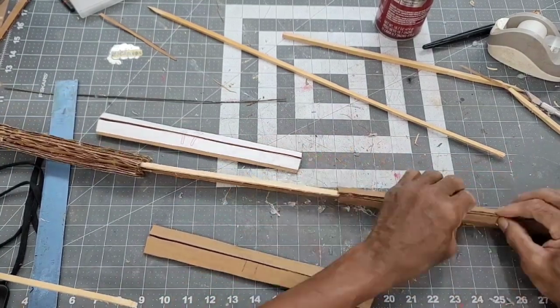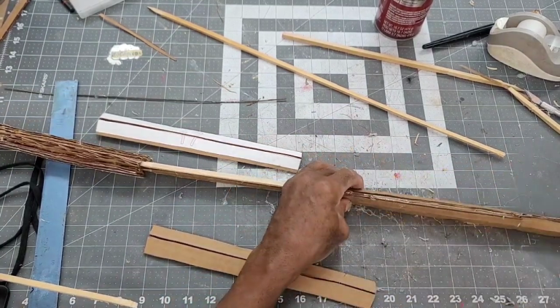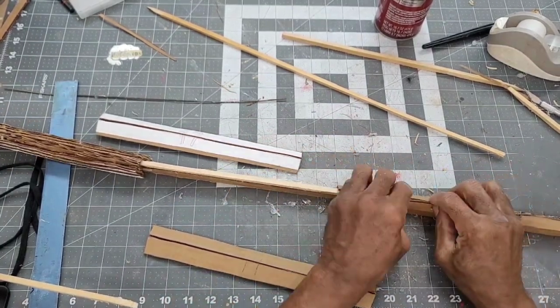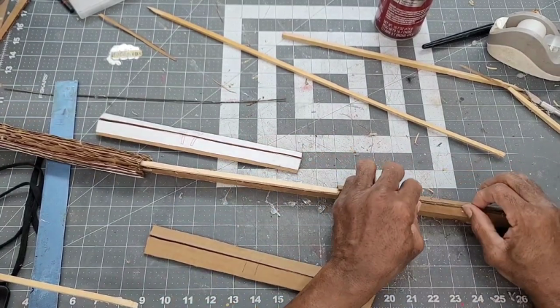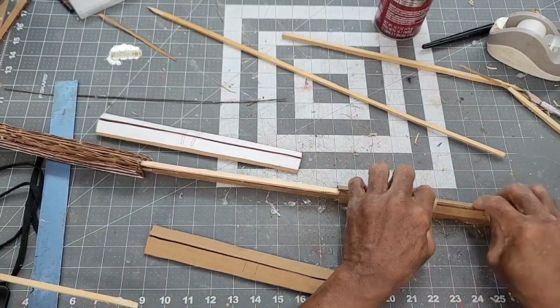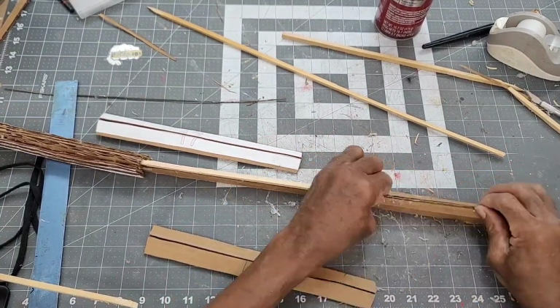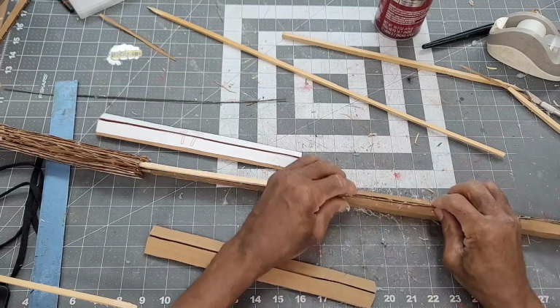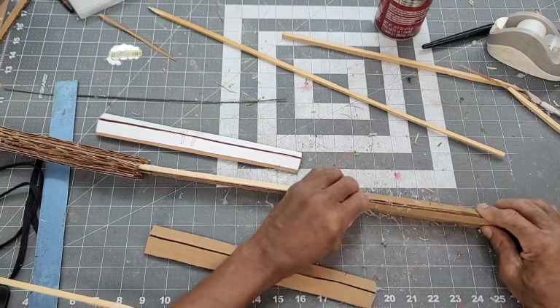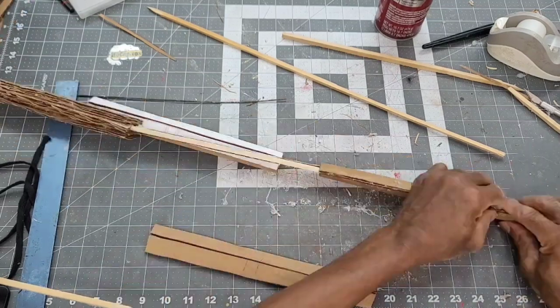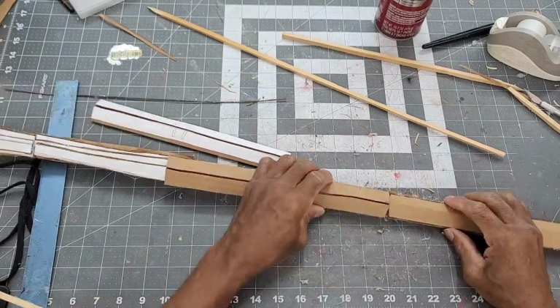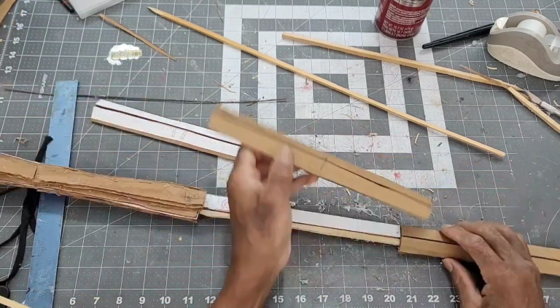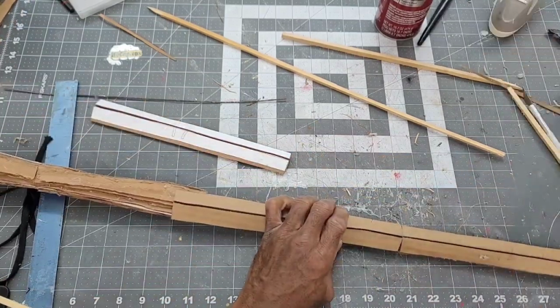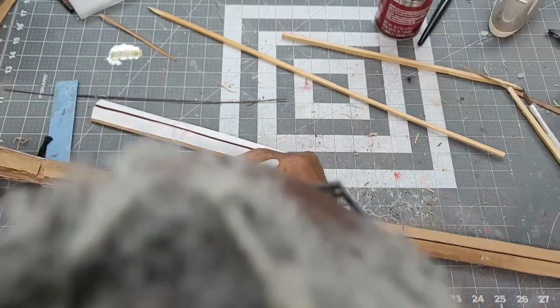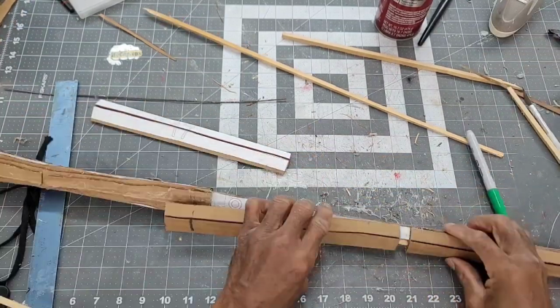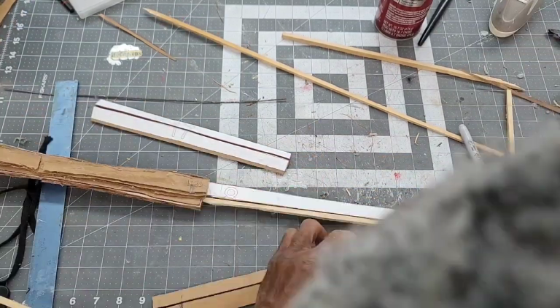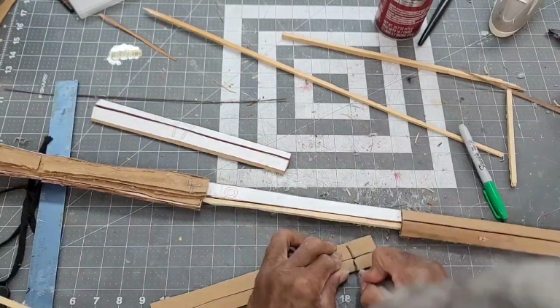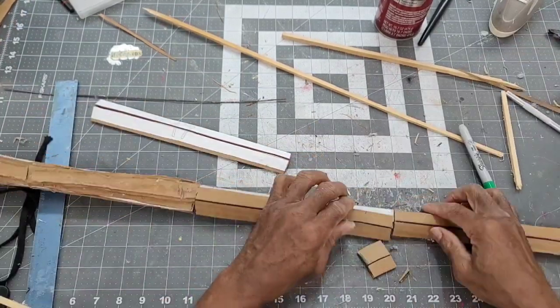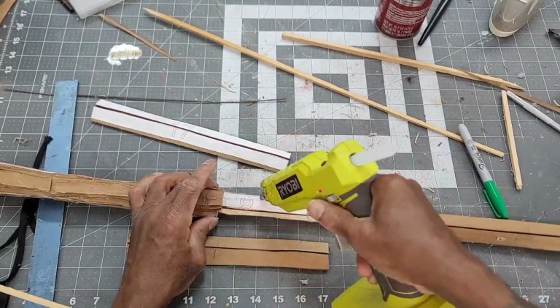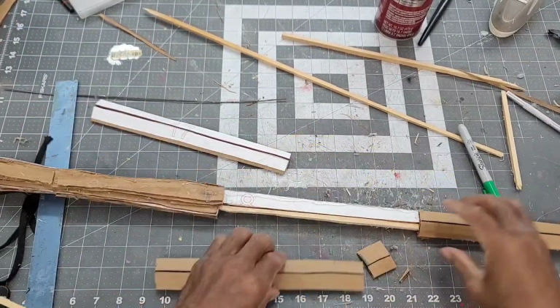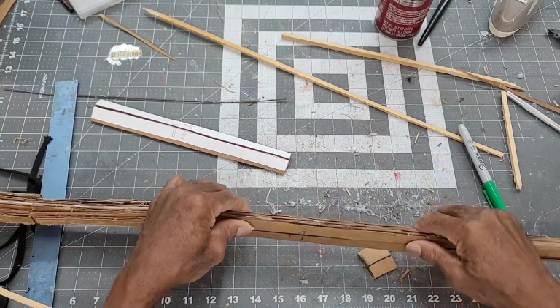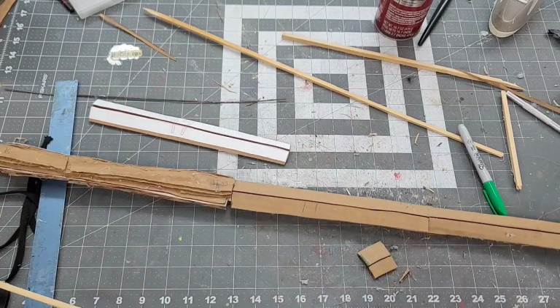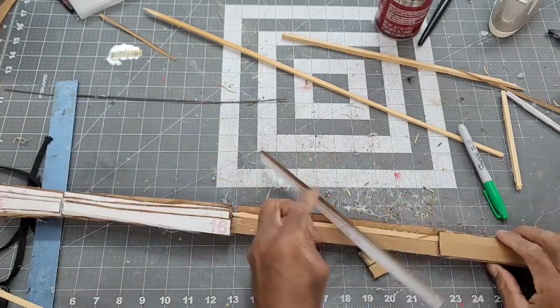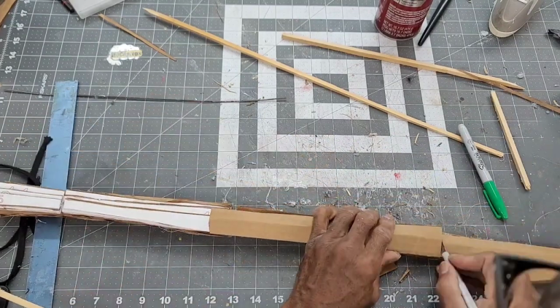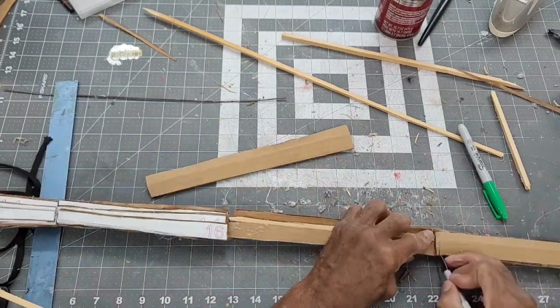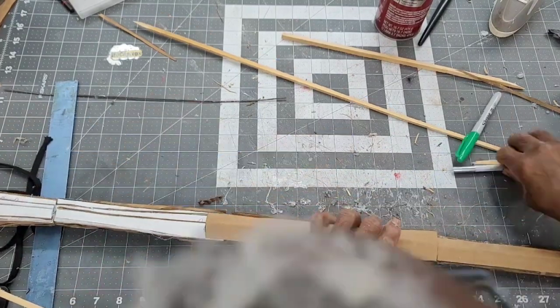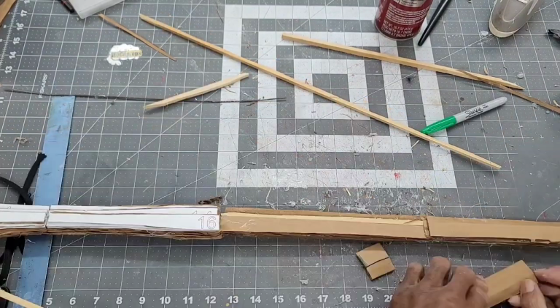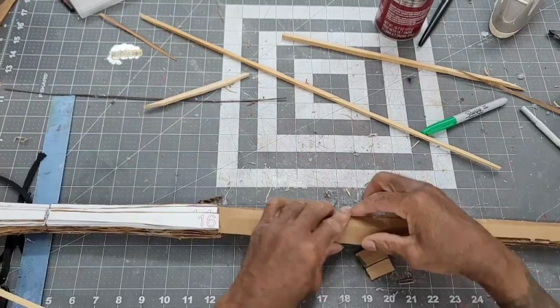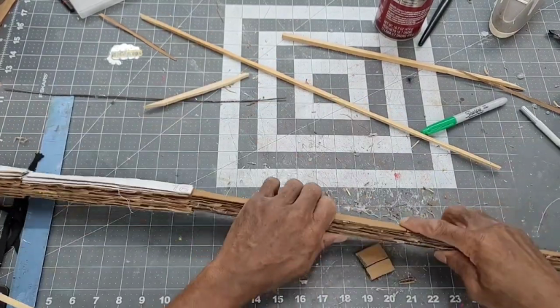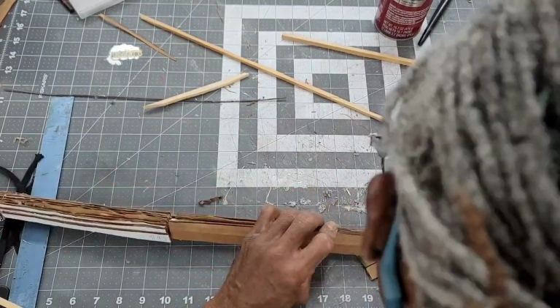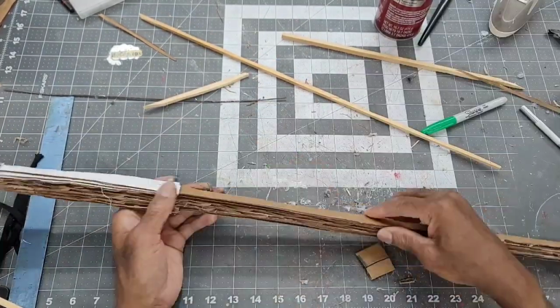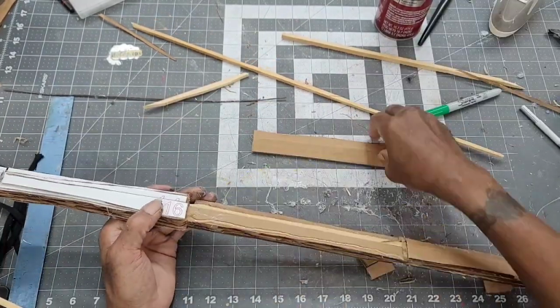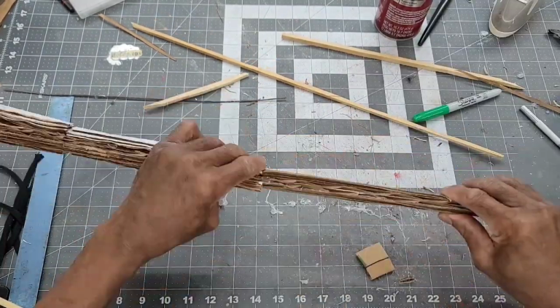When gluing in the outer sections of the blade, remember to pinch in the sharp section as much as possible. To get templates and more detailed instructions, go to Epic Cardboard Props channel.